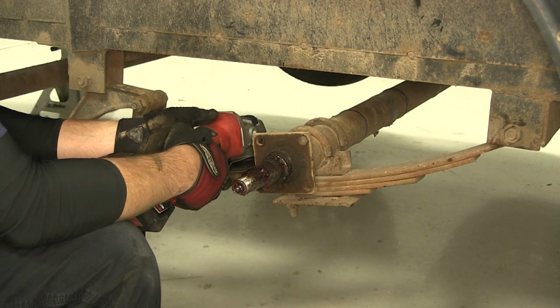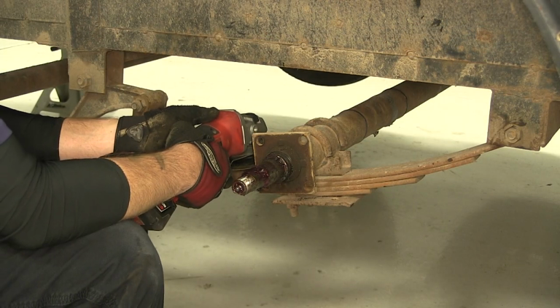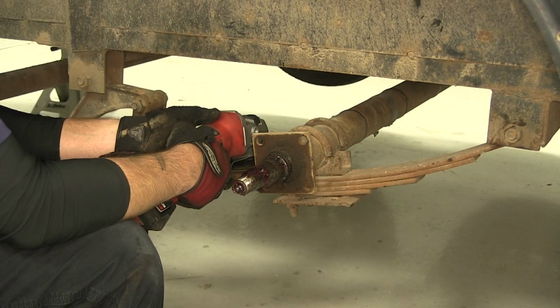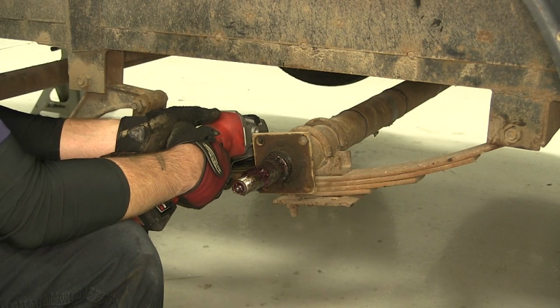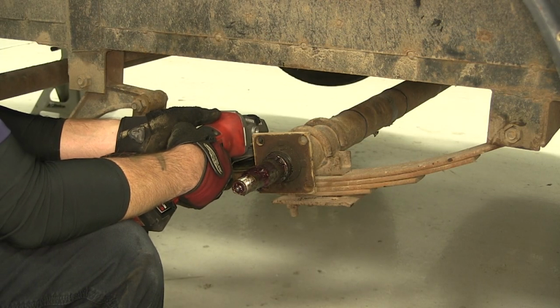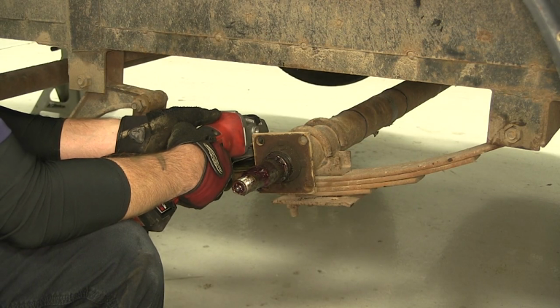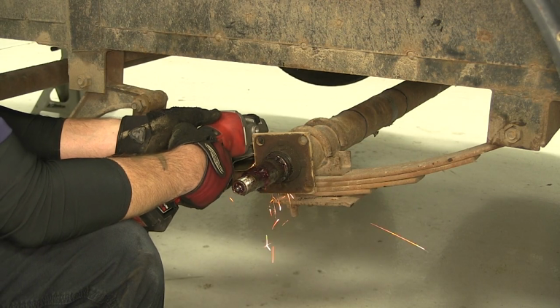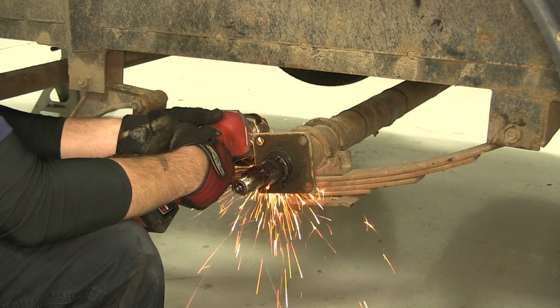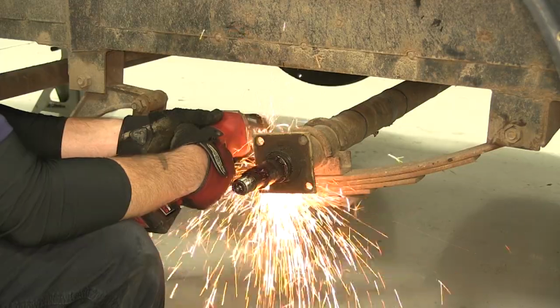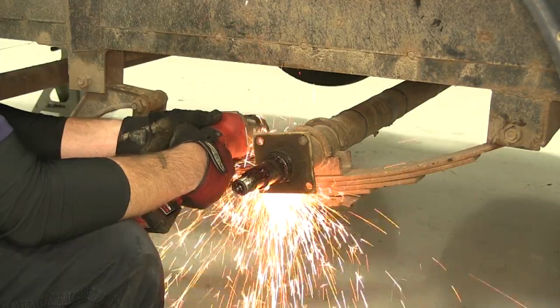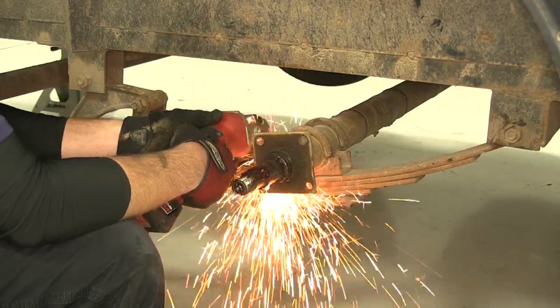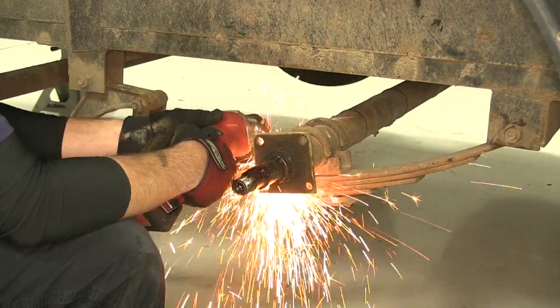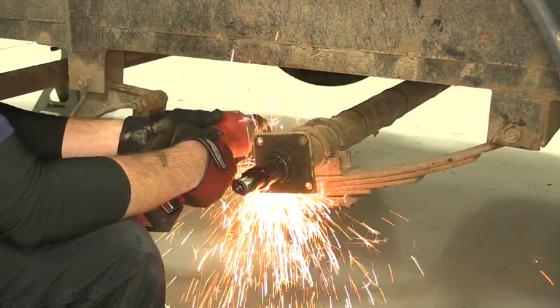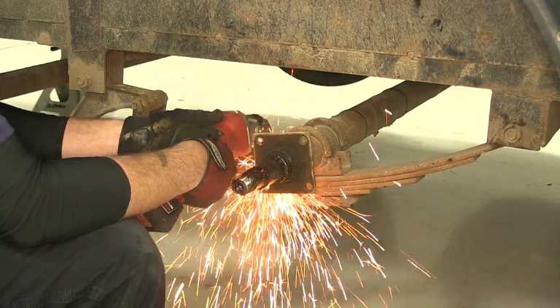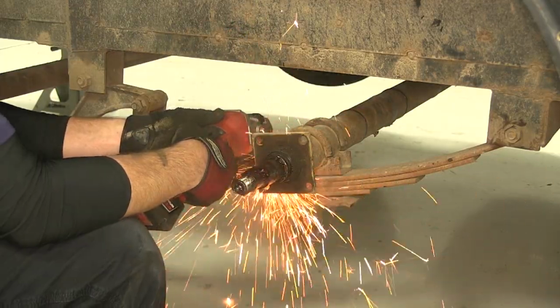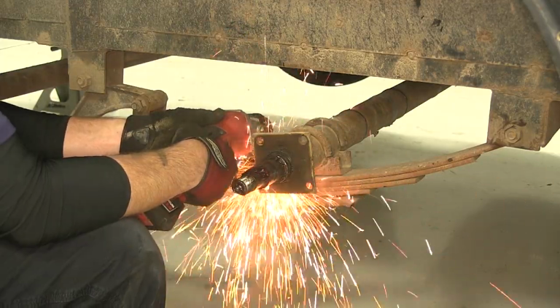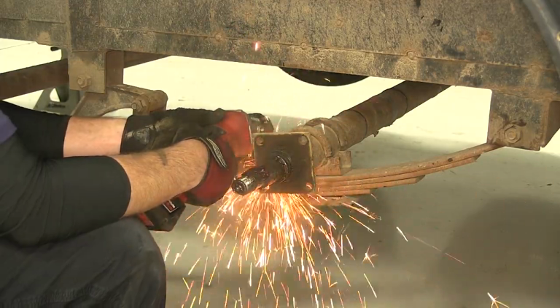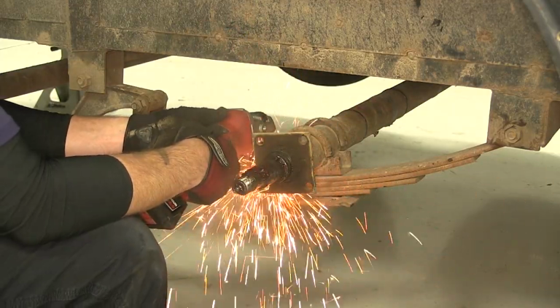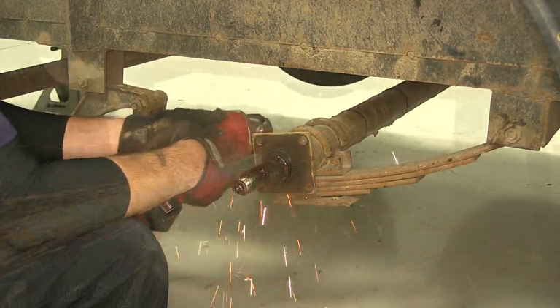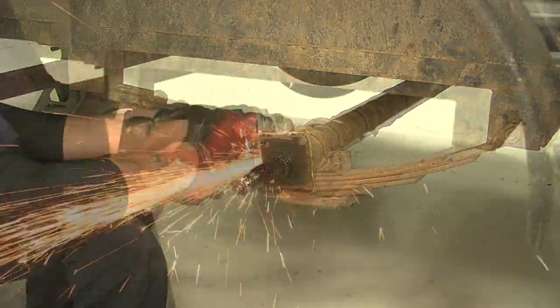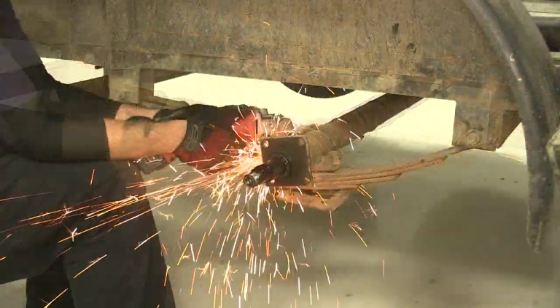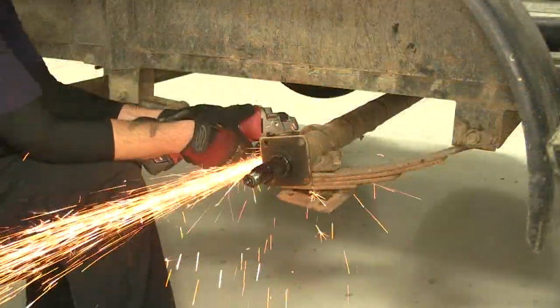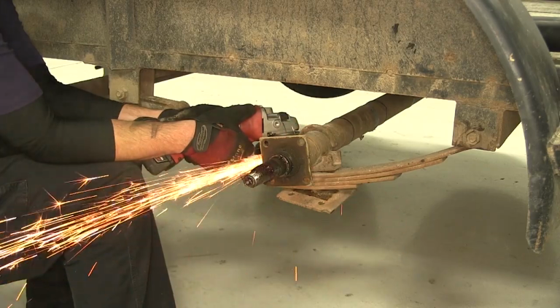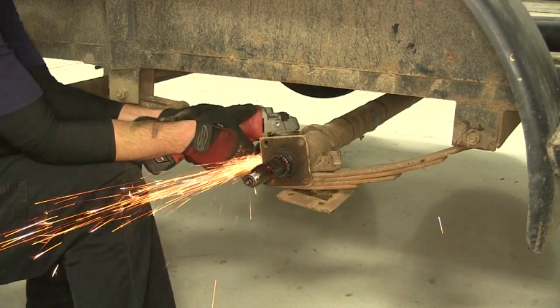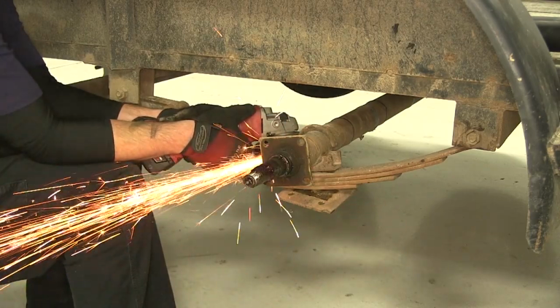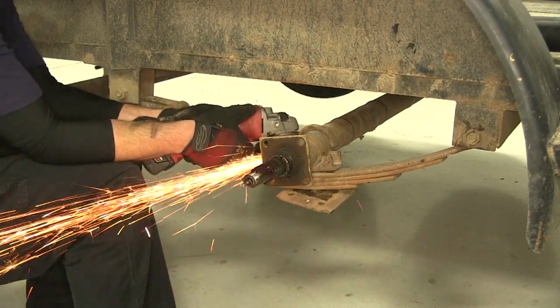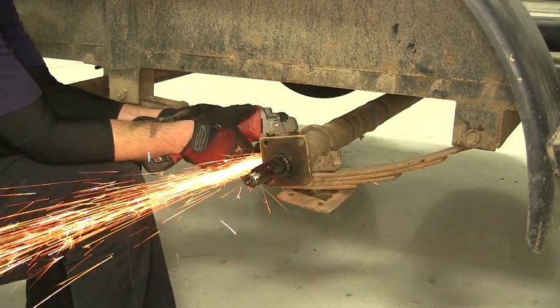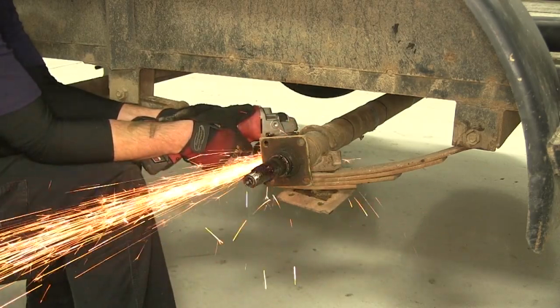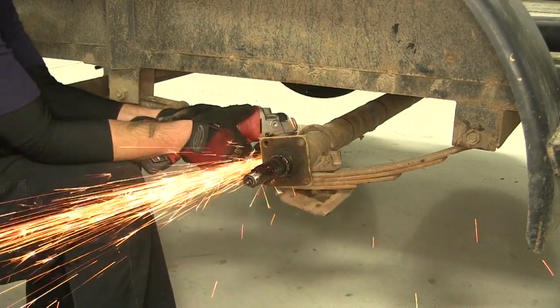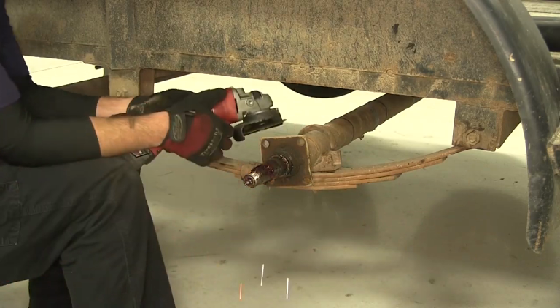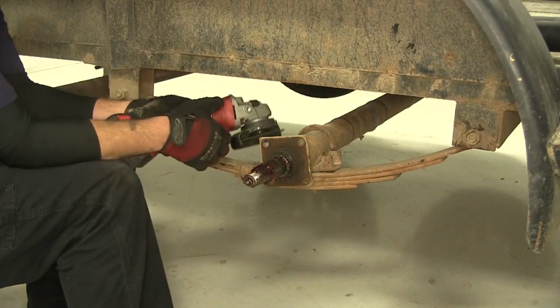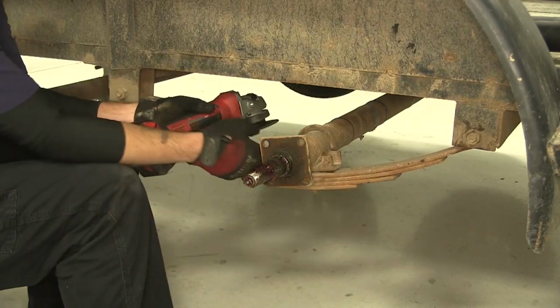Next, when just removing the axle, we'll go ahead and cut the U-bolt. To cut the U-bolt, you can use a reciprocating saw, cut-off wheel, or even a torch.